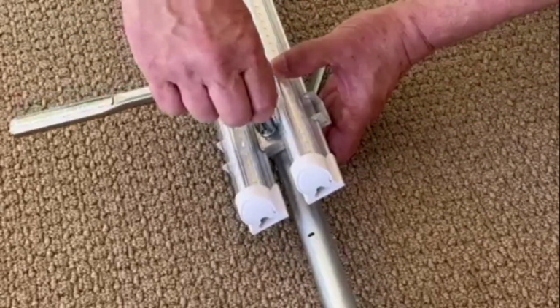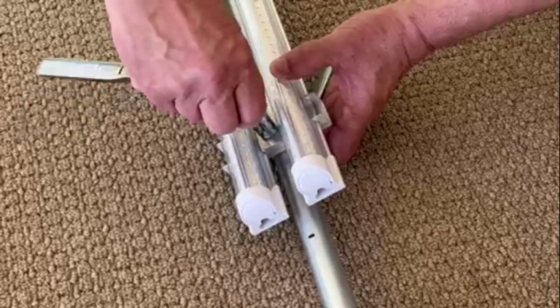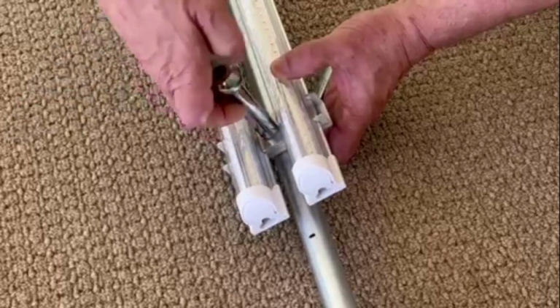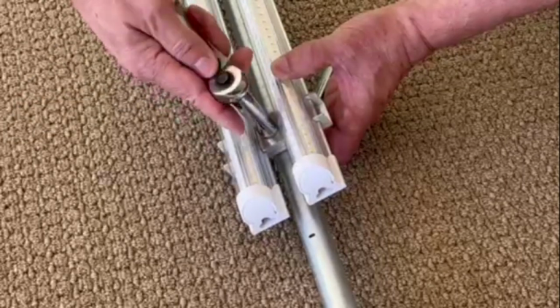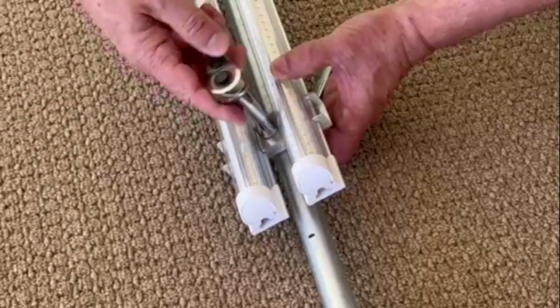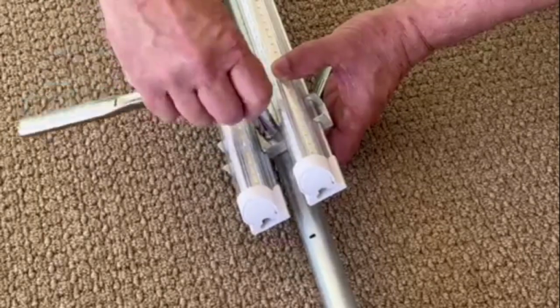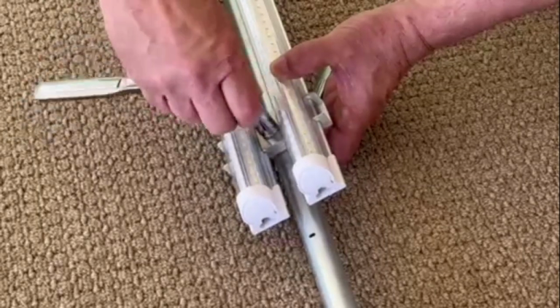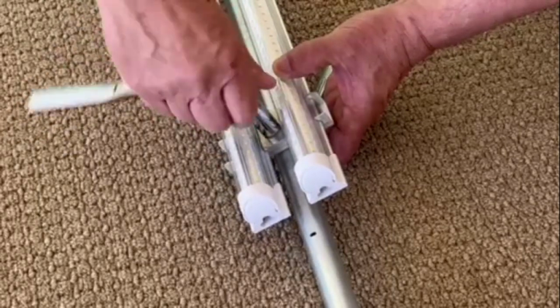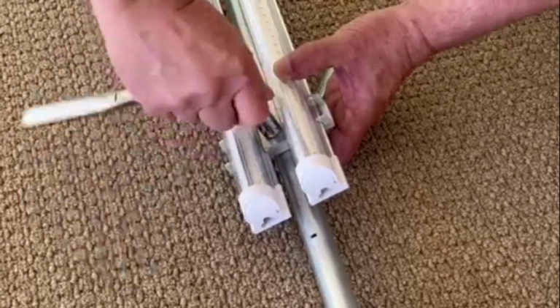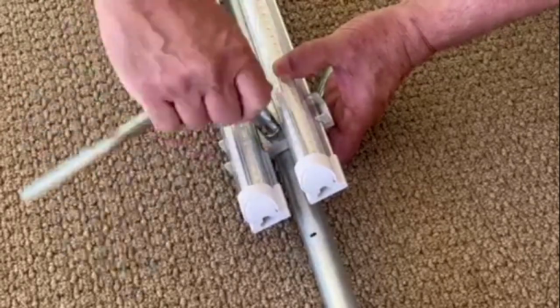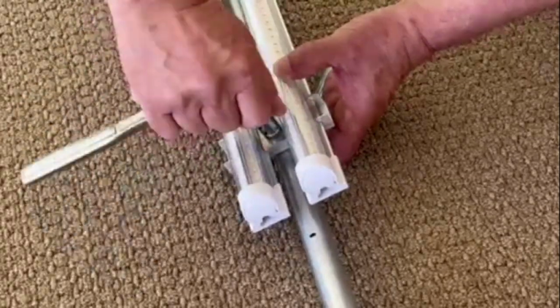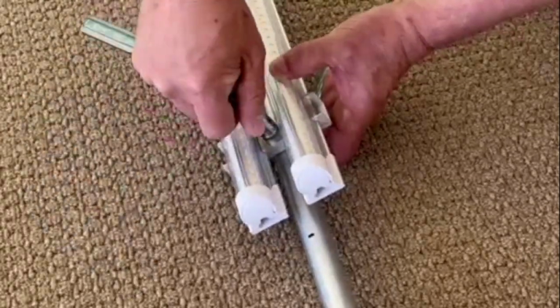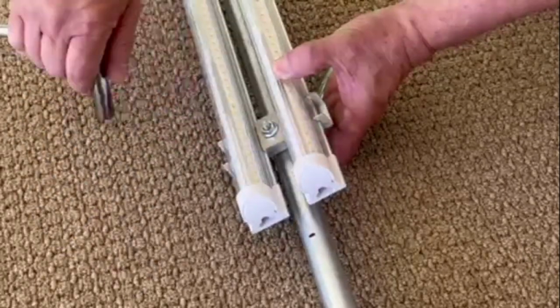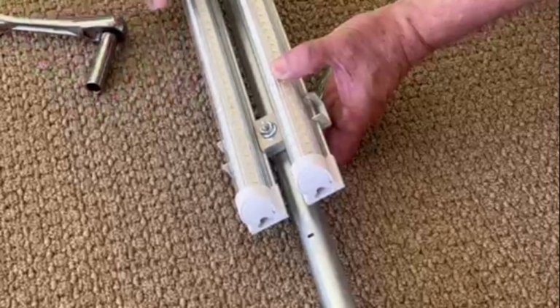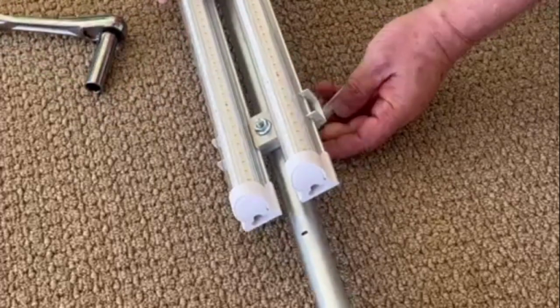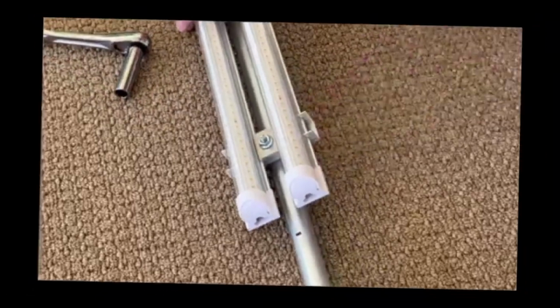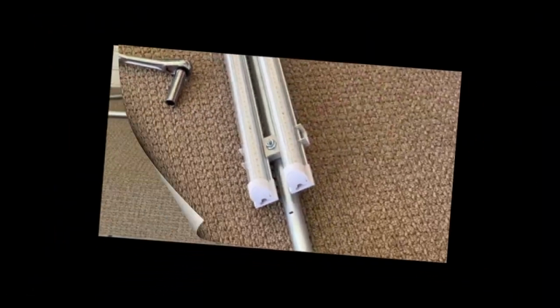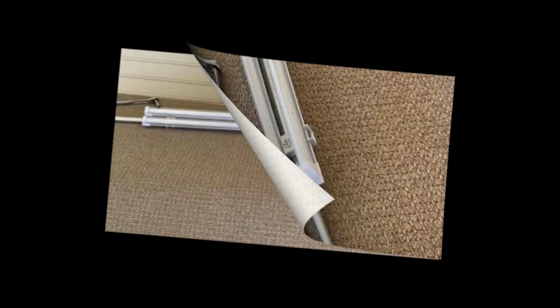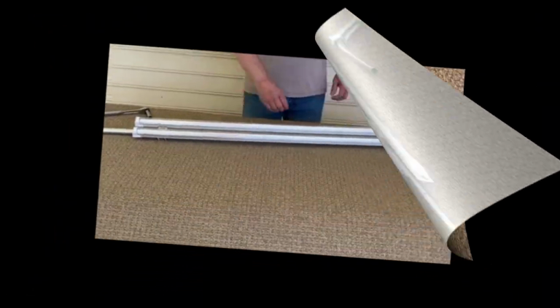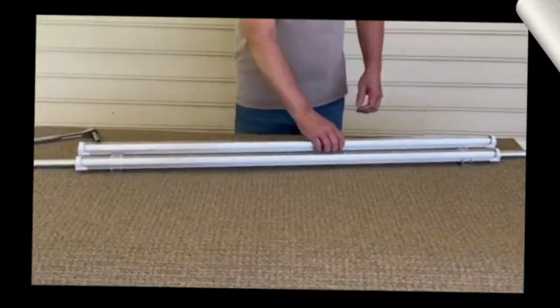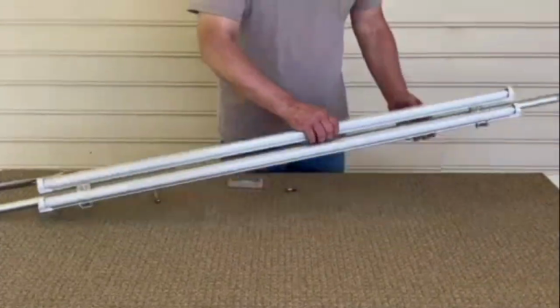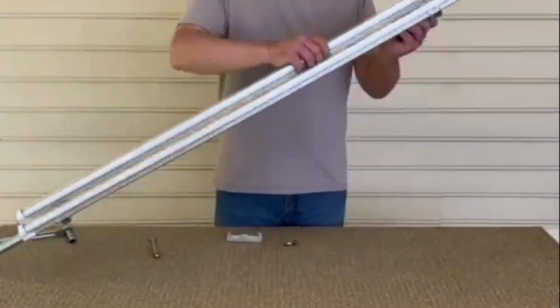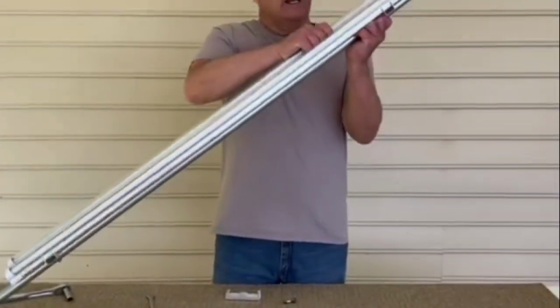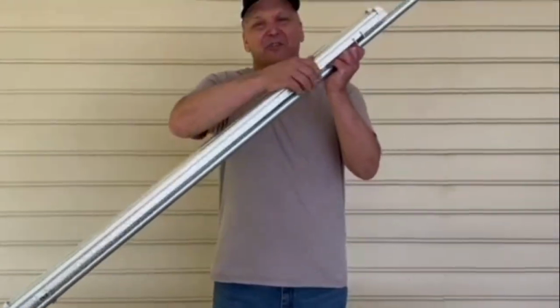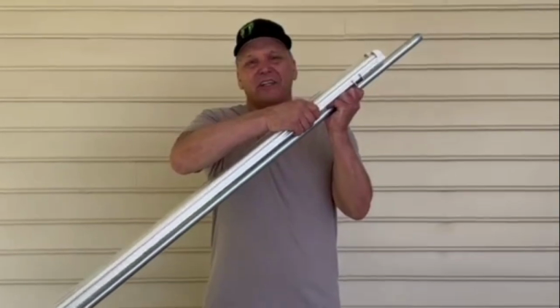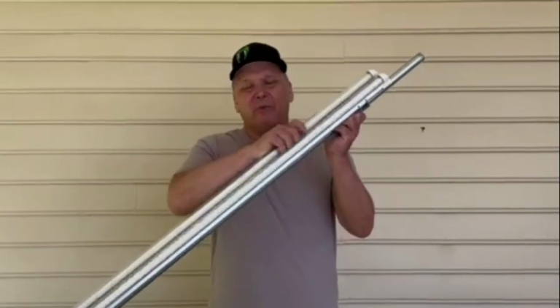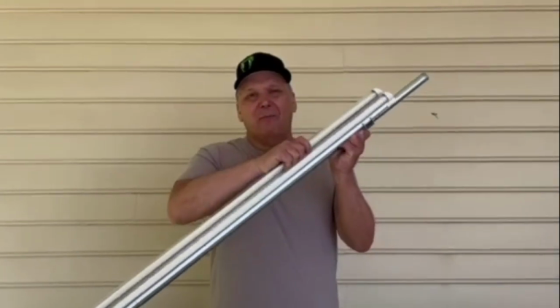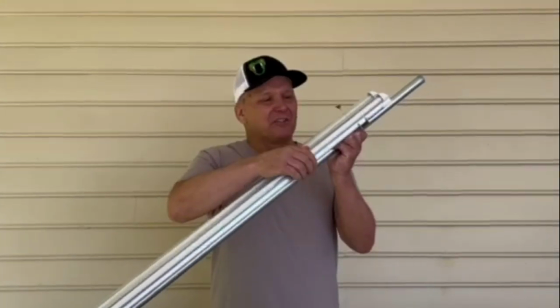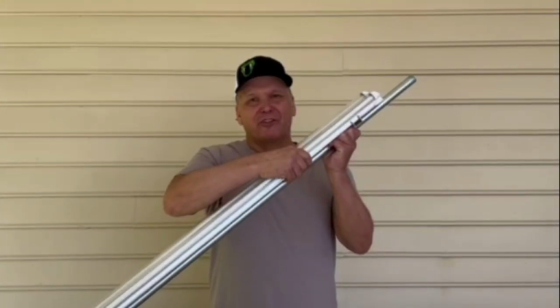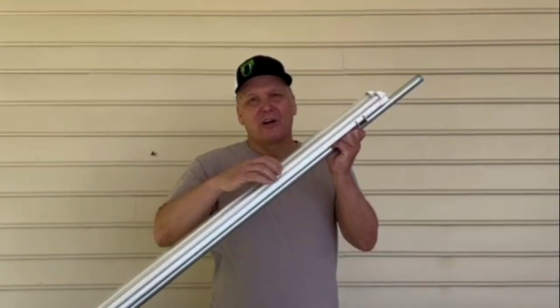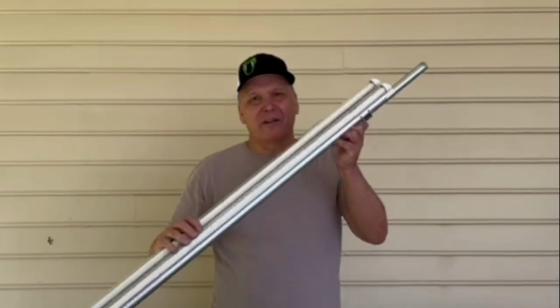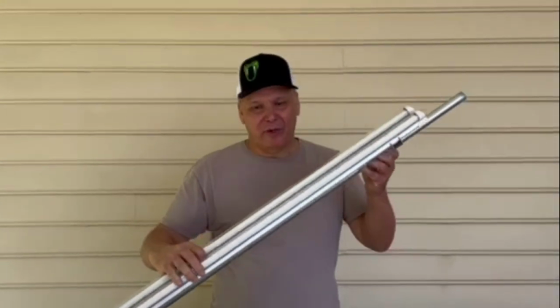Snug up the two nuts and the job is complete. As you can see, the pit viper lights are securely mounted to the pole.